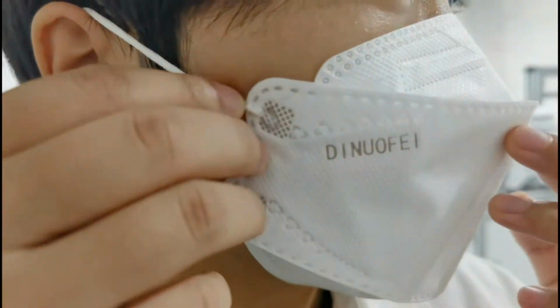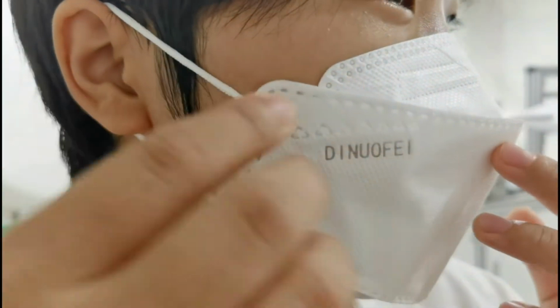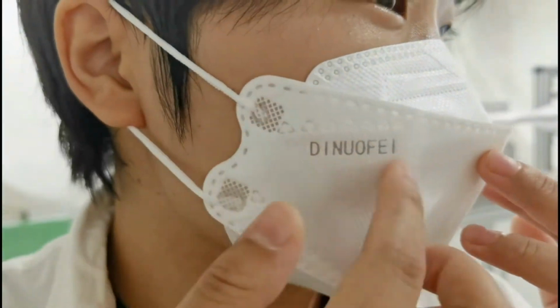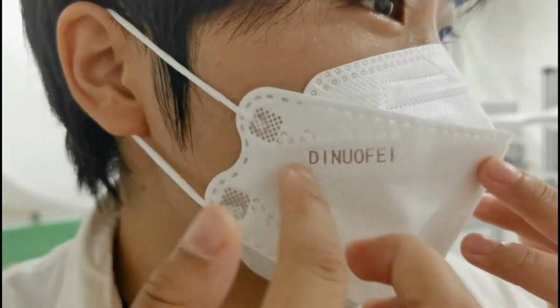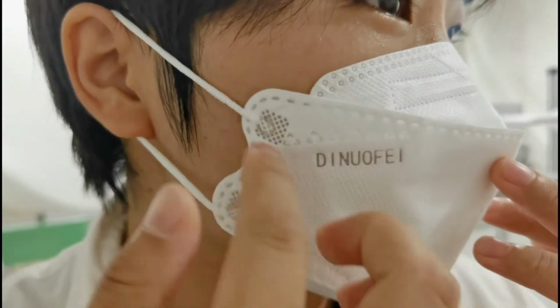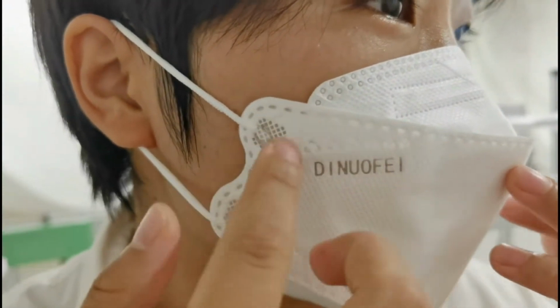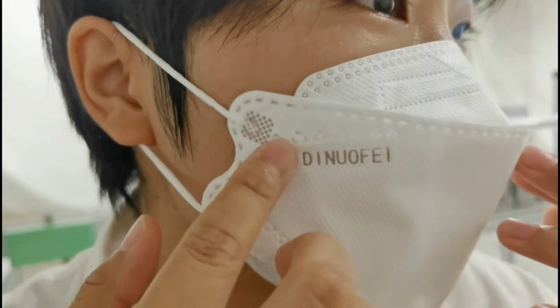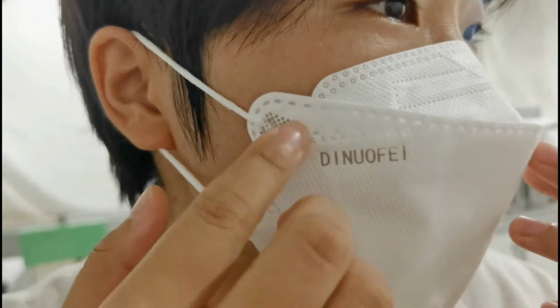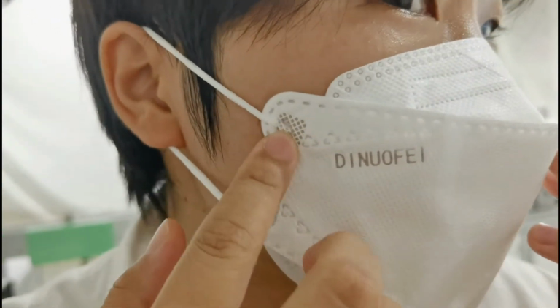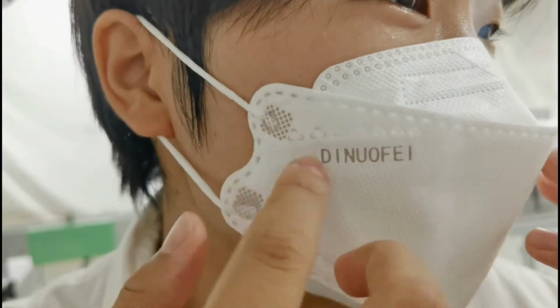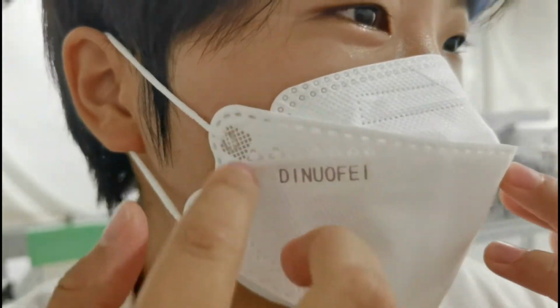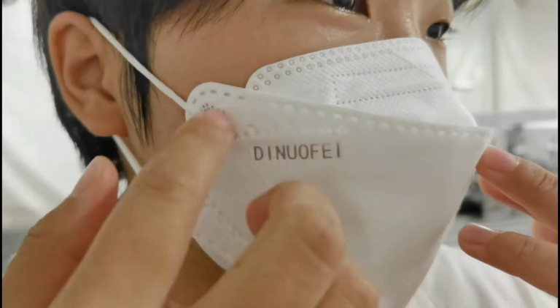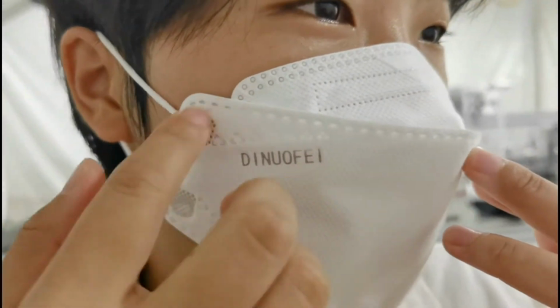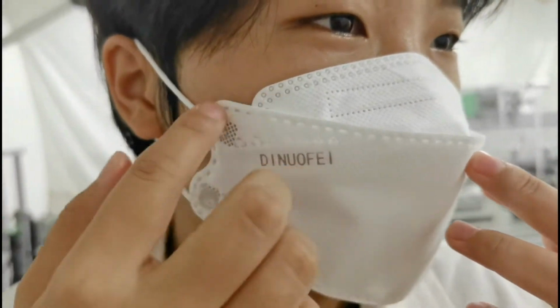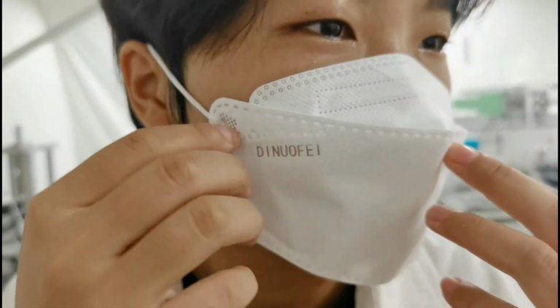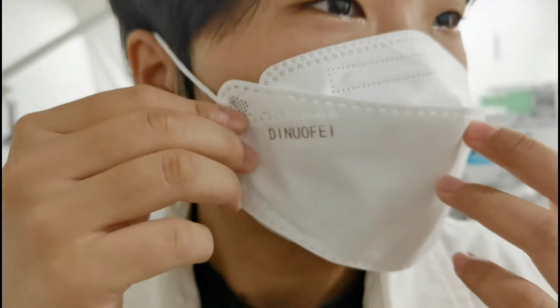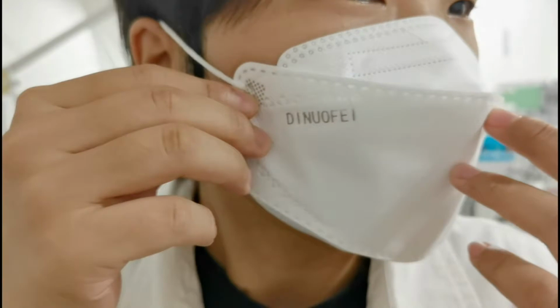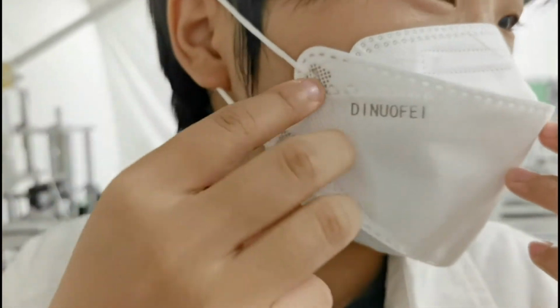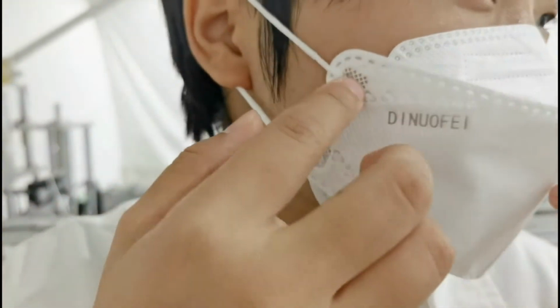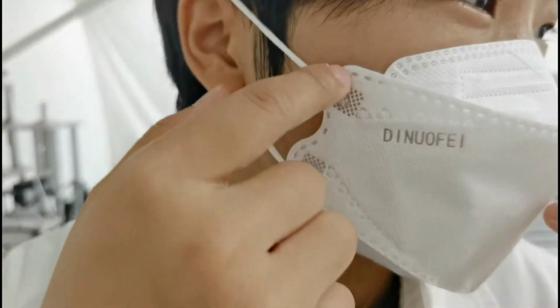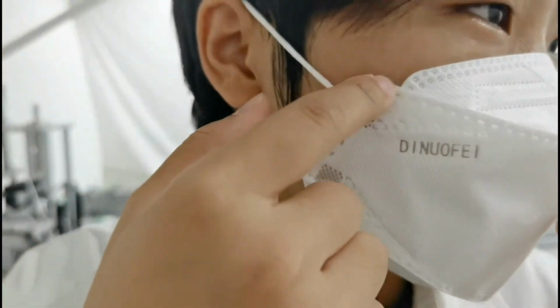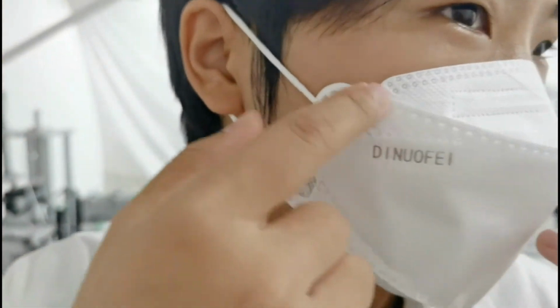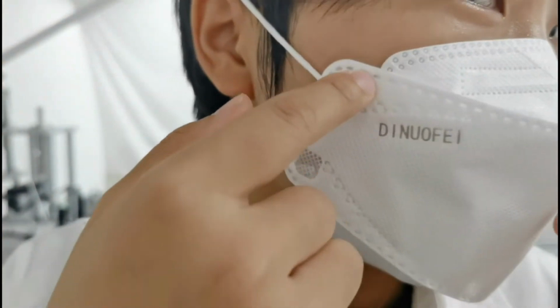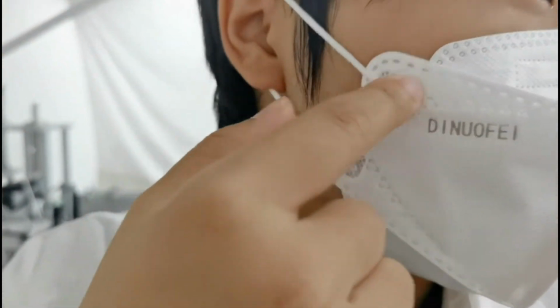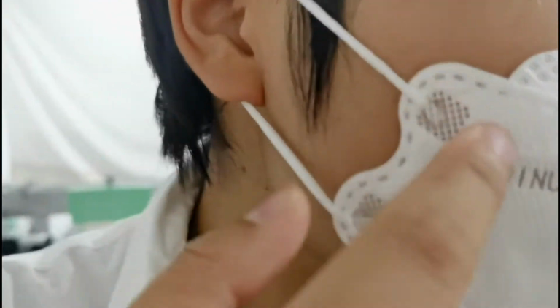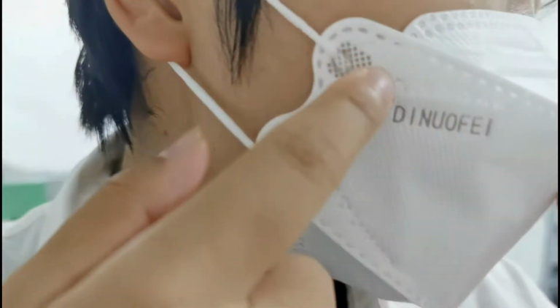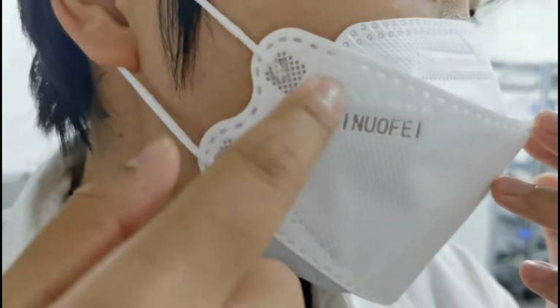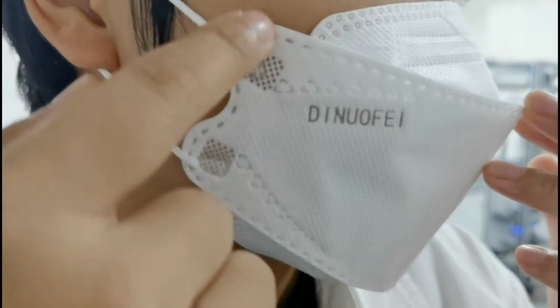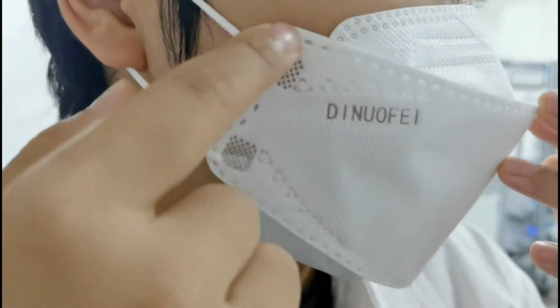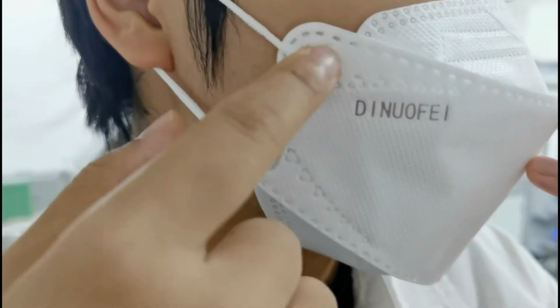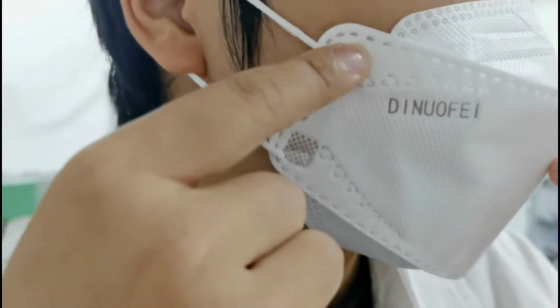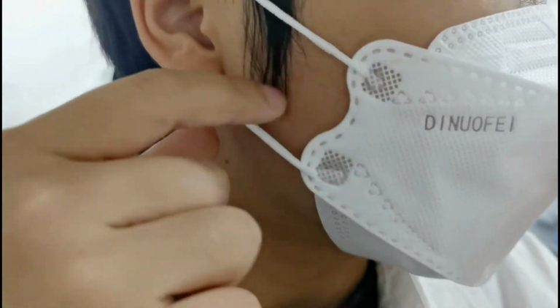When we do a customized logo, we can design any logo for you. When the welding spot is square, we can also change it to any shape we want.